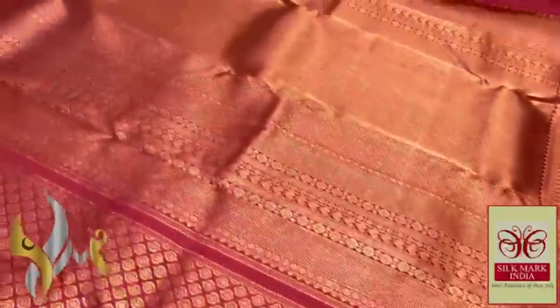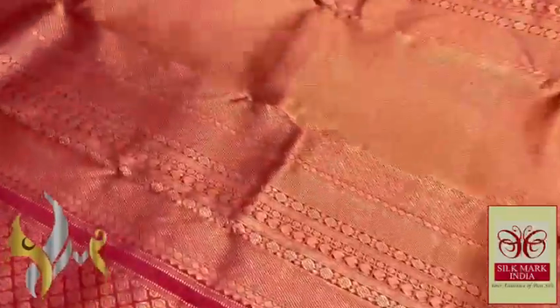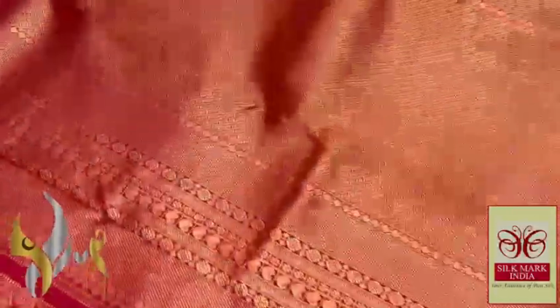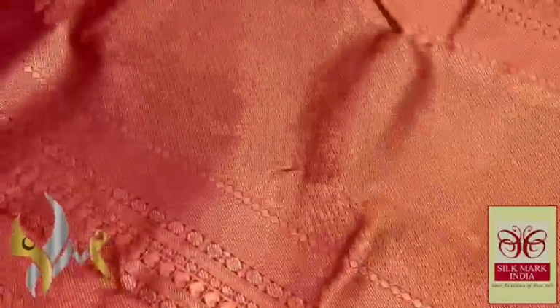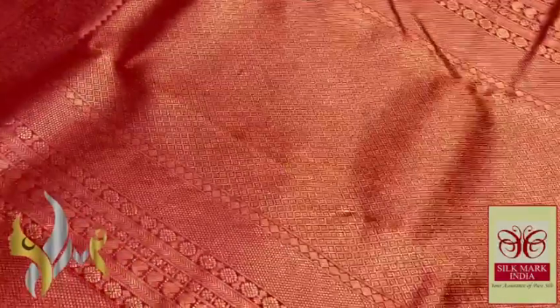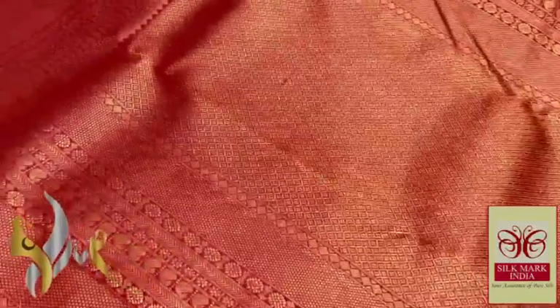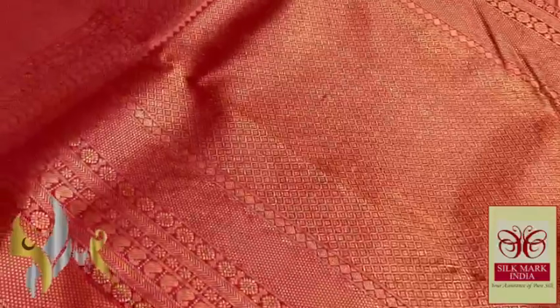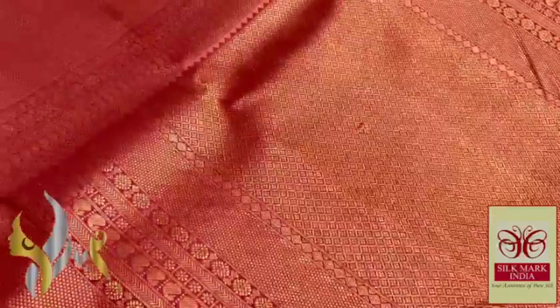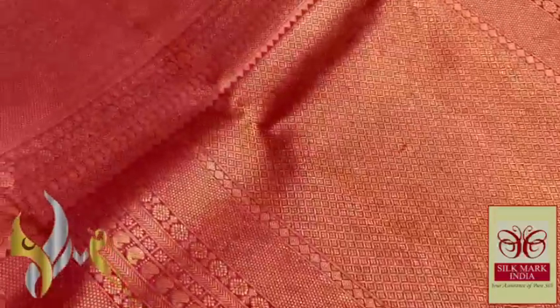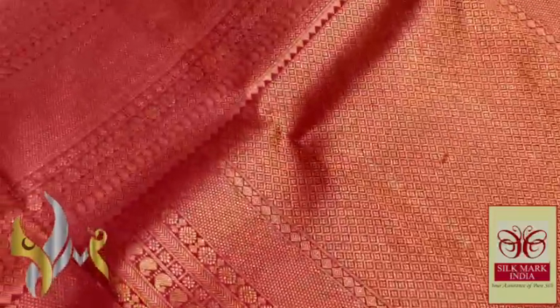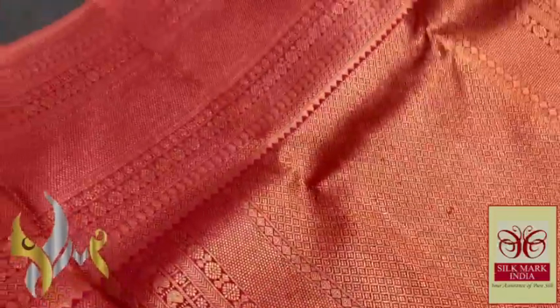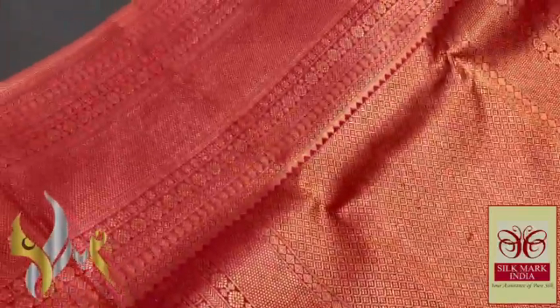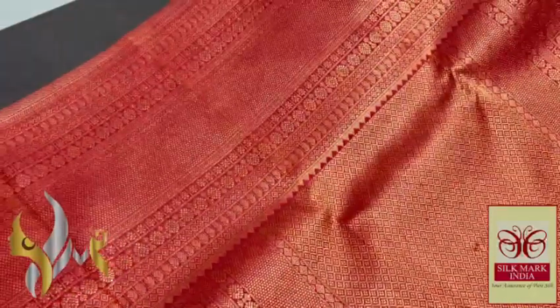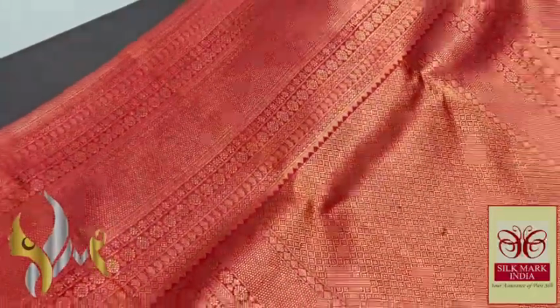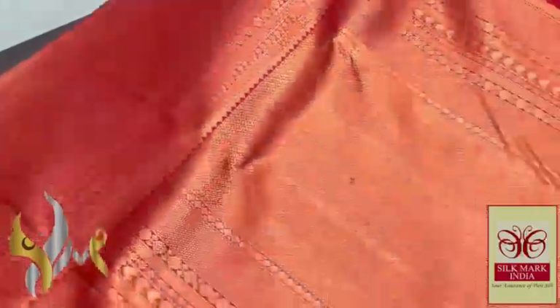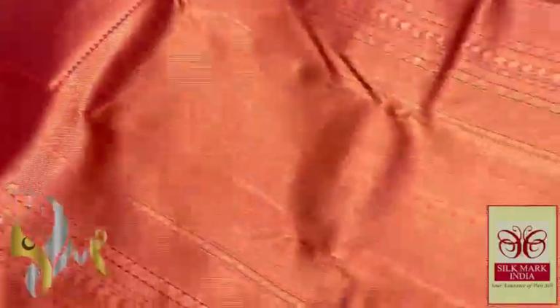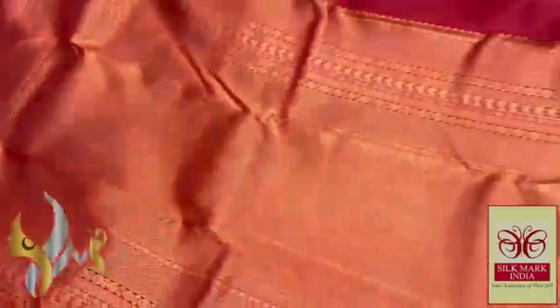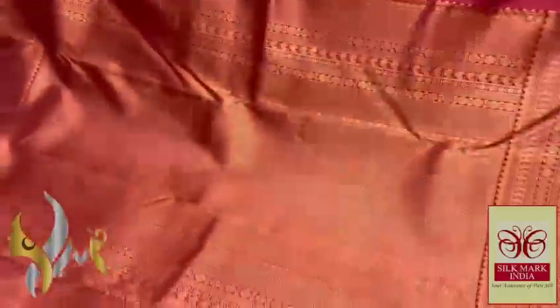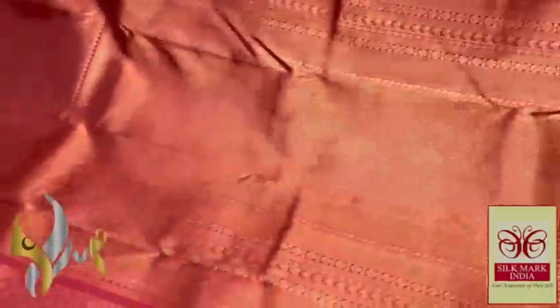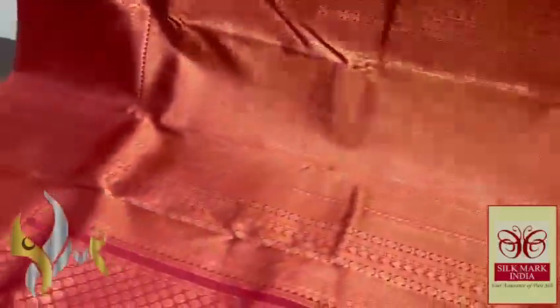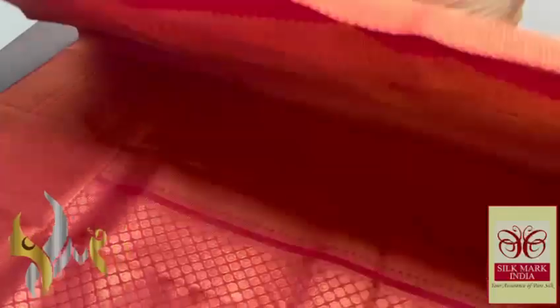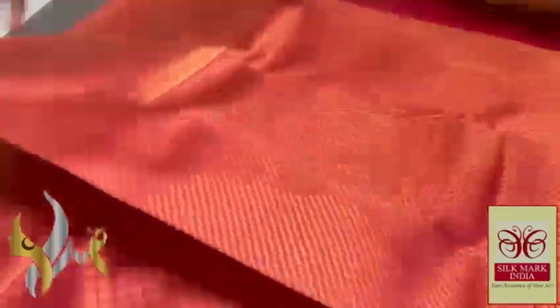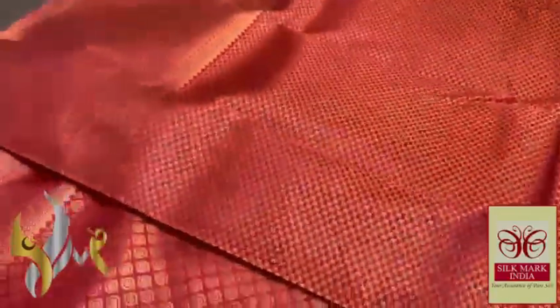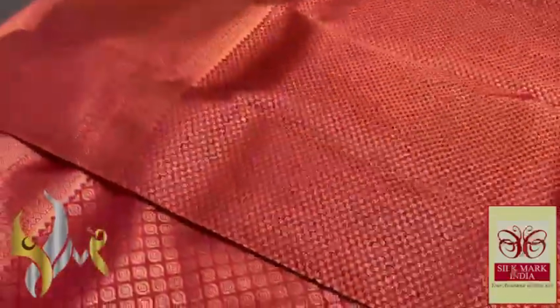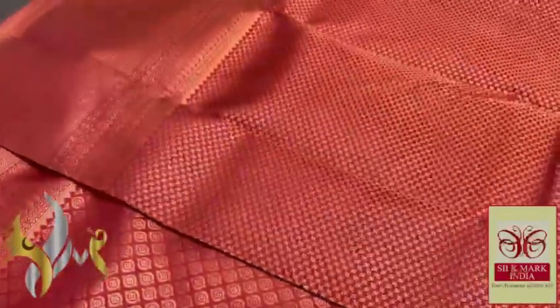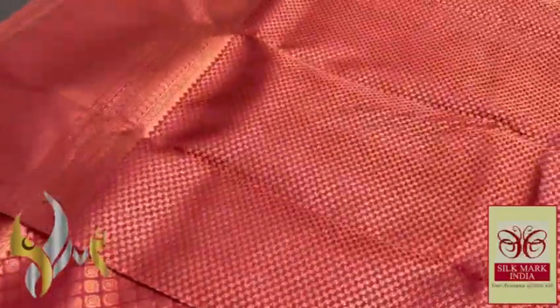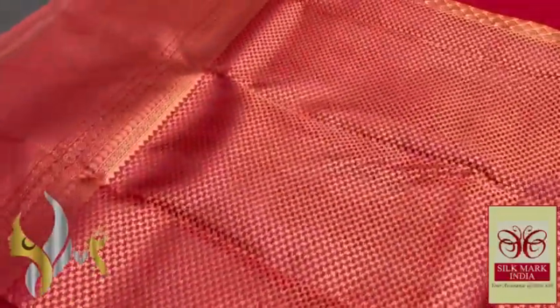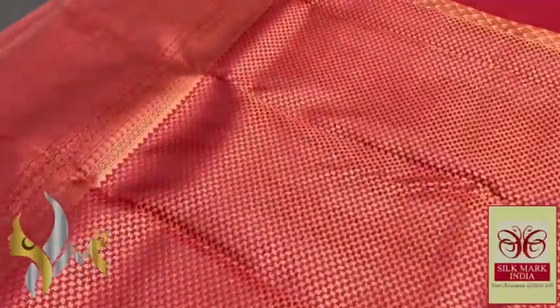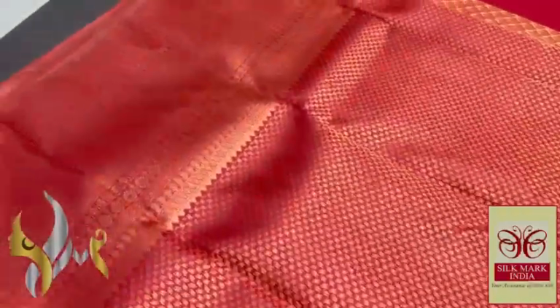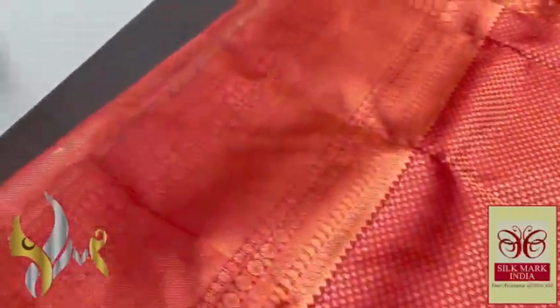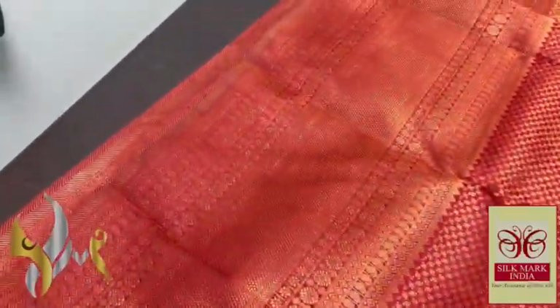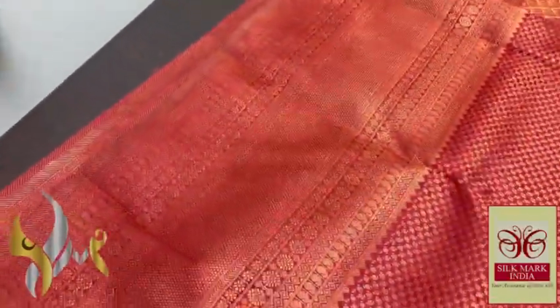You can see the closer view — very minute, pure copper jari work, completely done using handloom weavers. Perfect sari for the wedding.